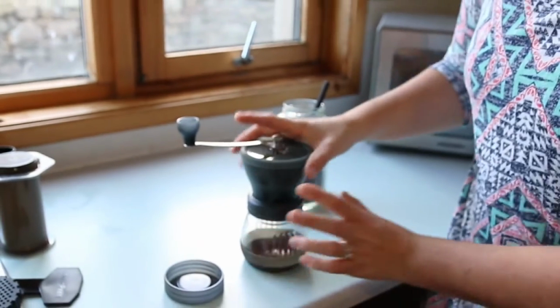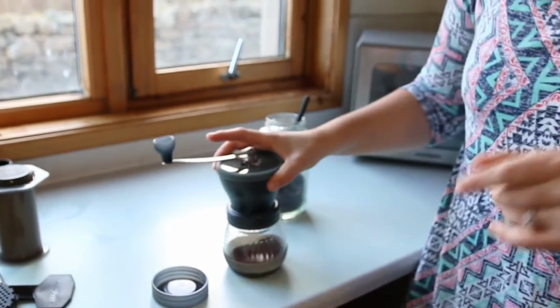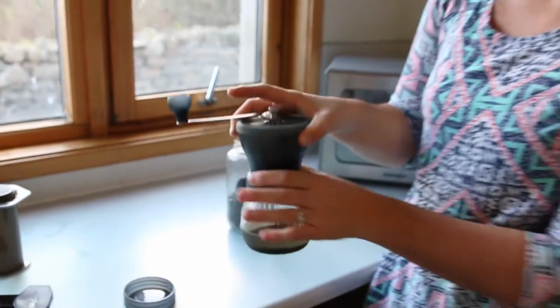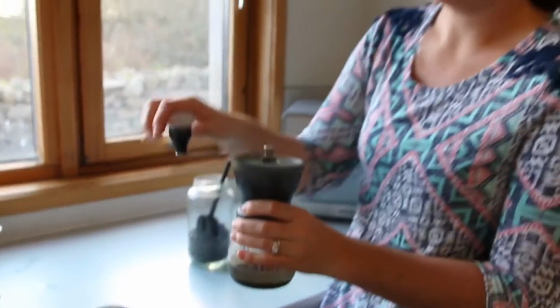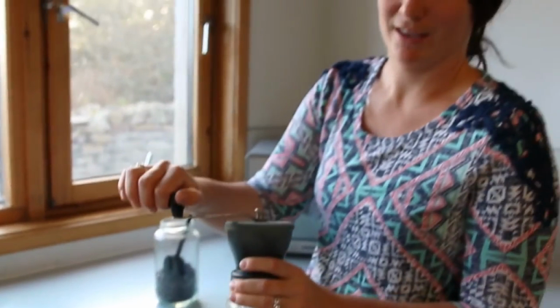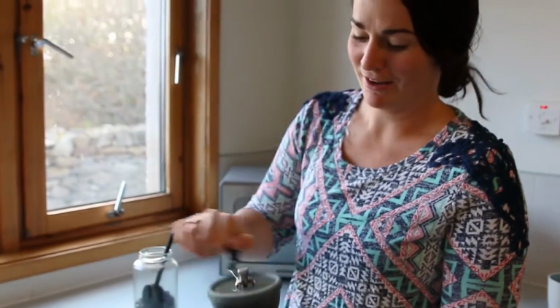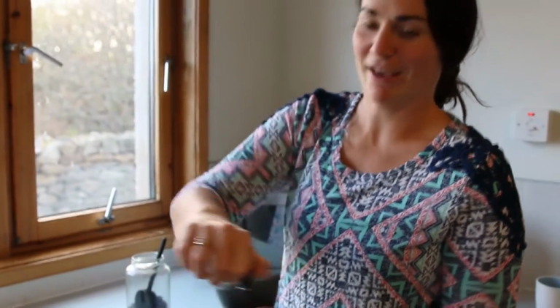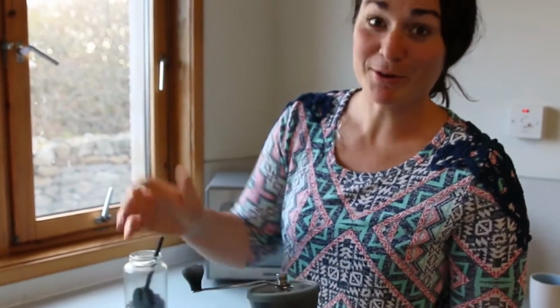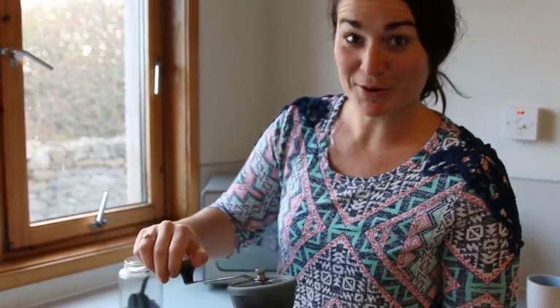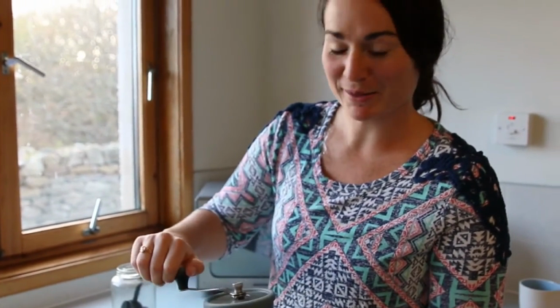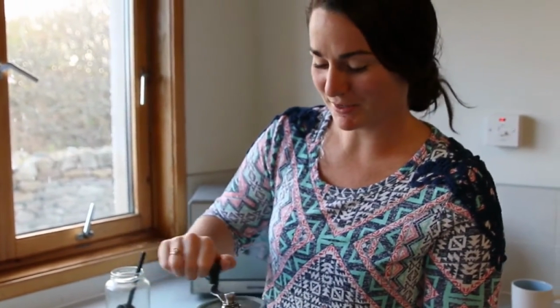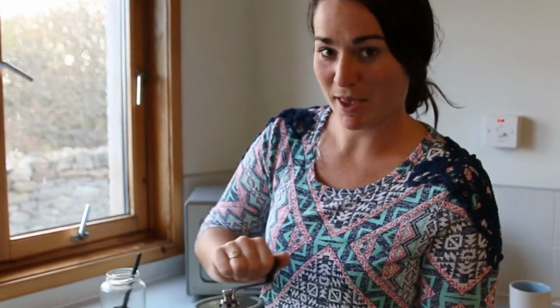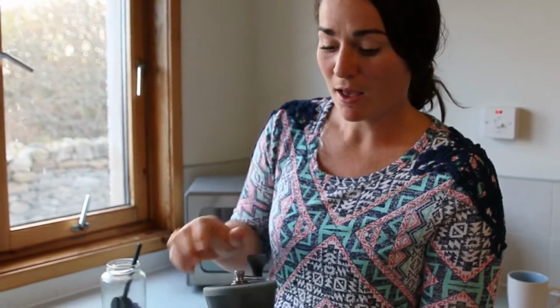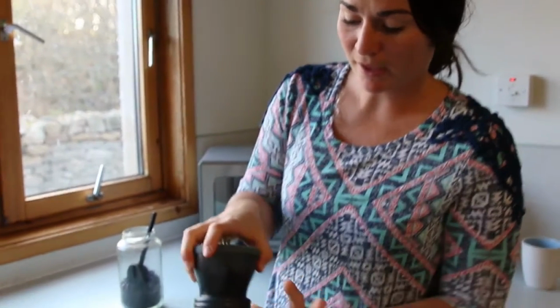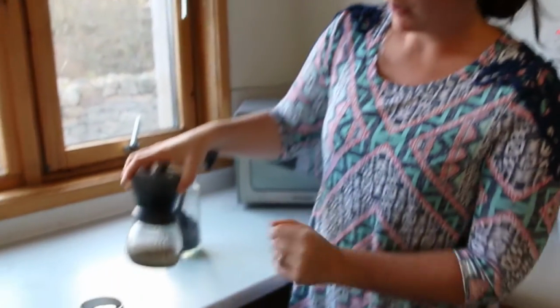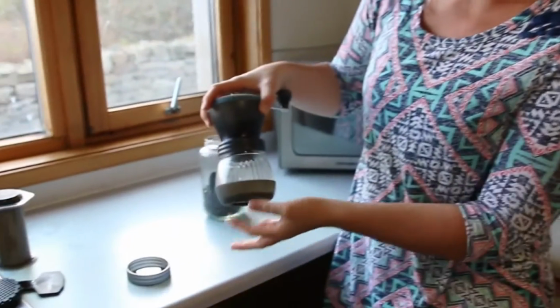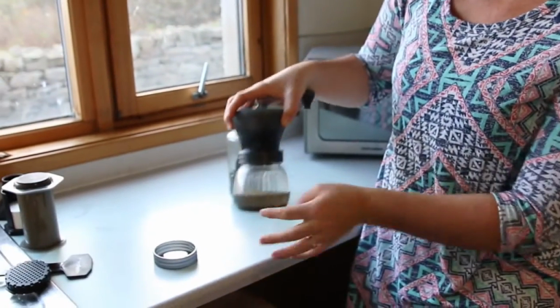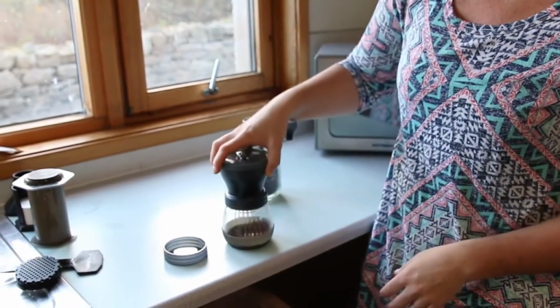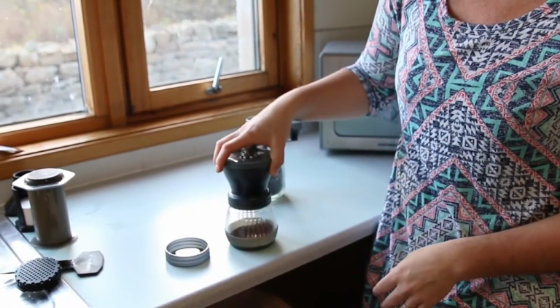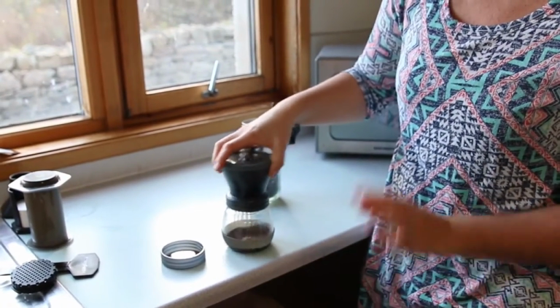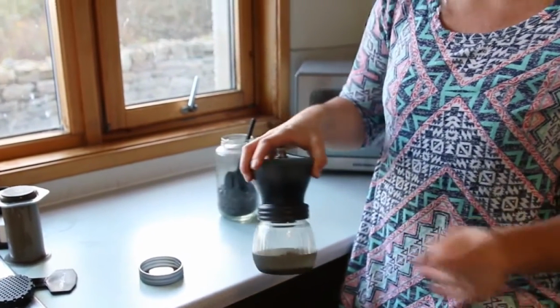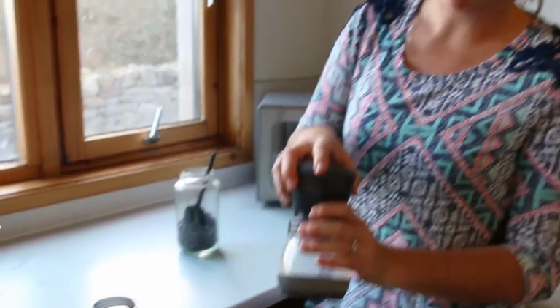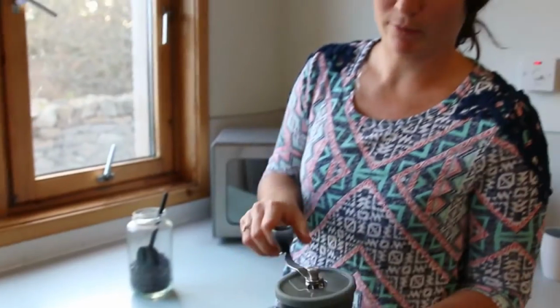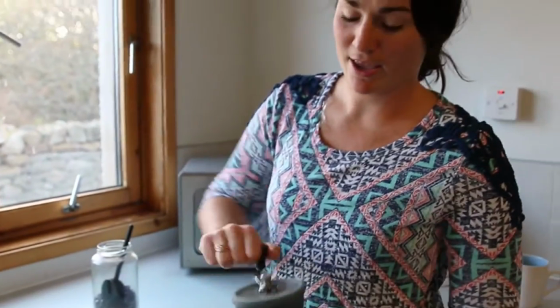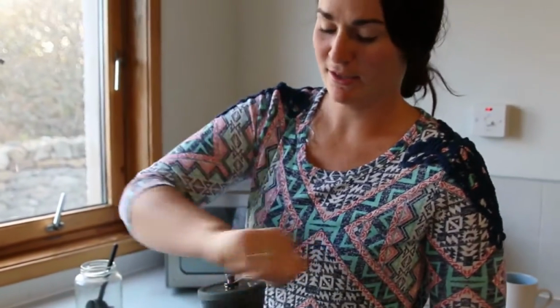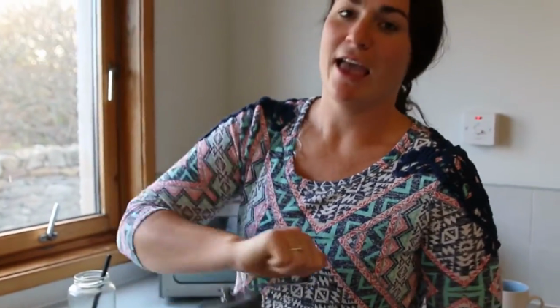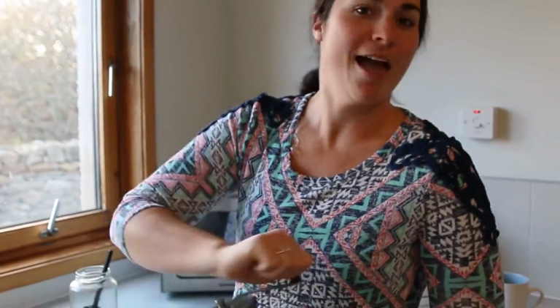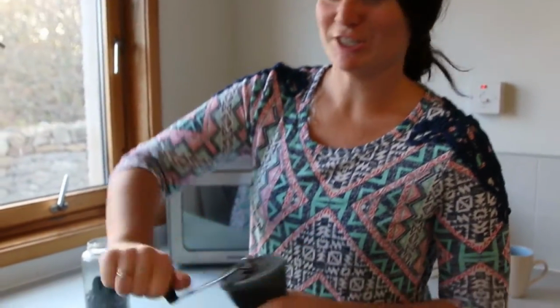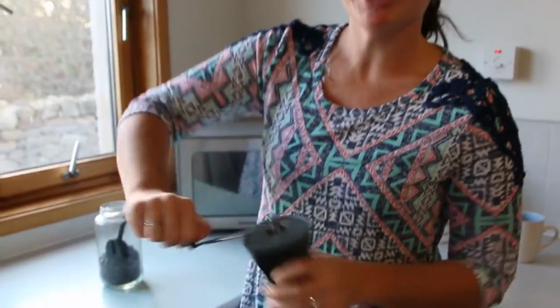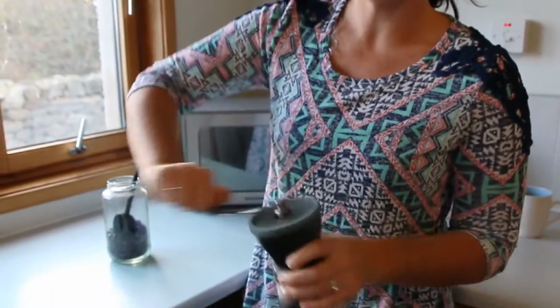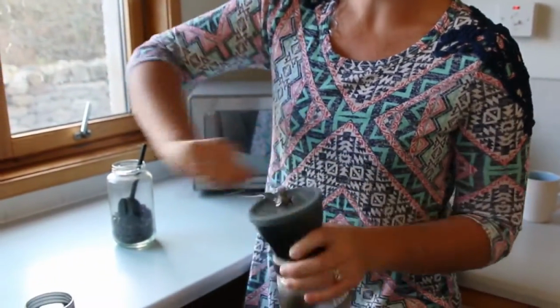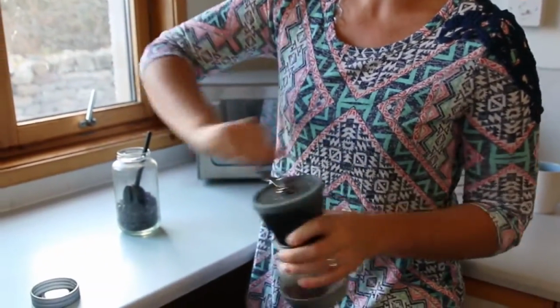All you have to do next is just grind it. We won't show you the whole grinding process — we'll skip ahead — but it has a grooved bottom if you want to grind it on a table. We tend to grind it right in our hand. And you just grind and shake.